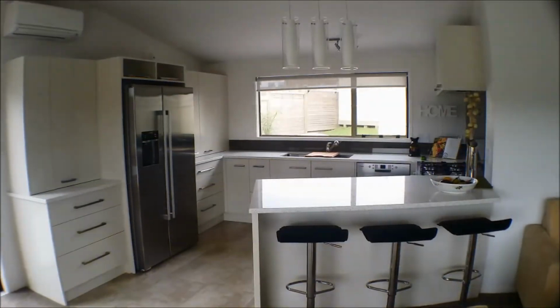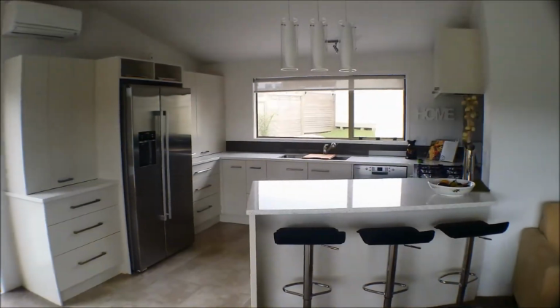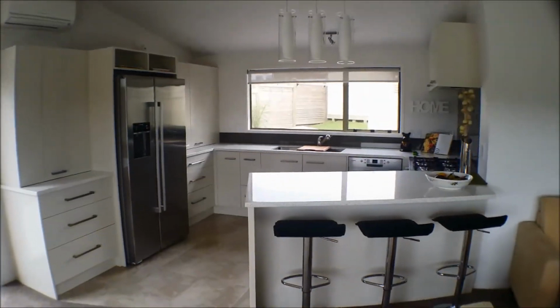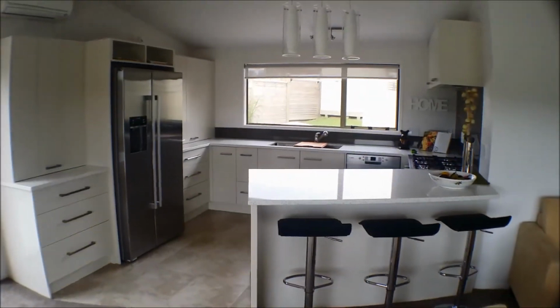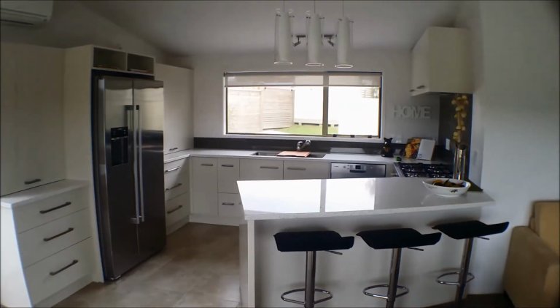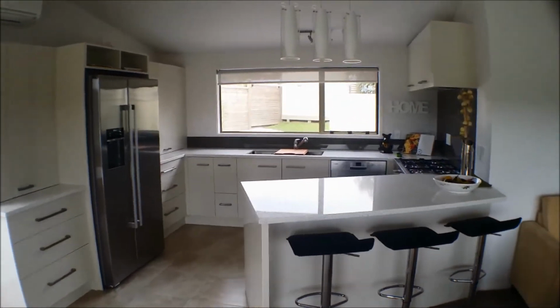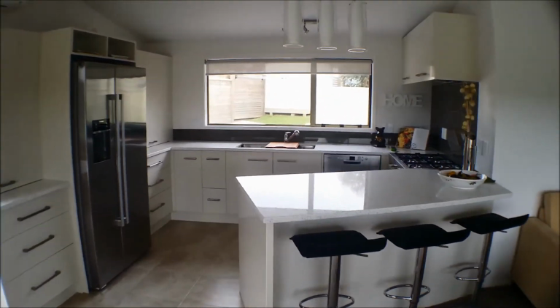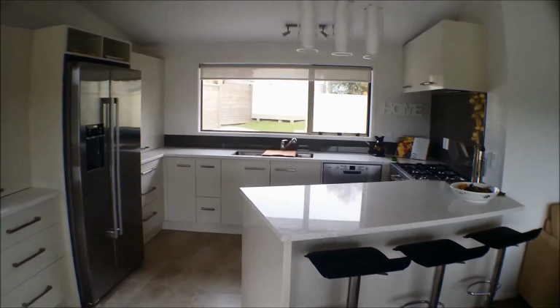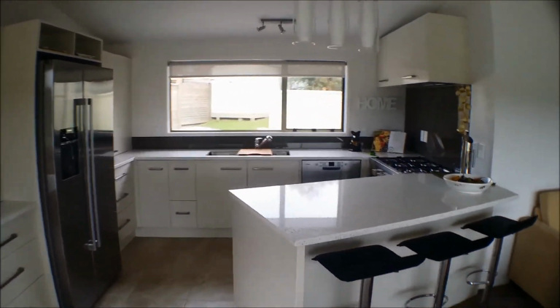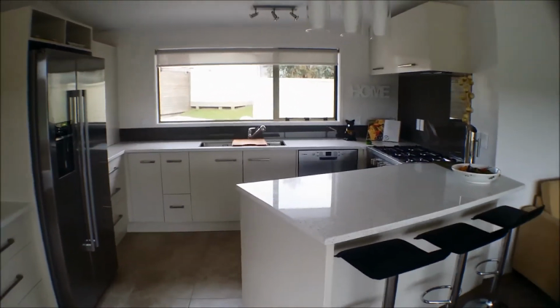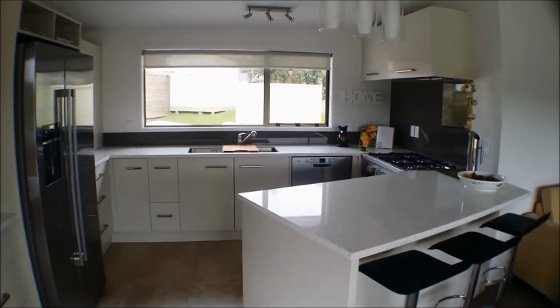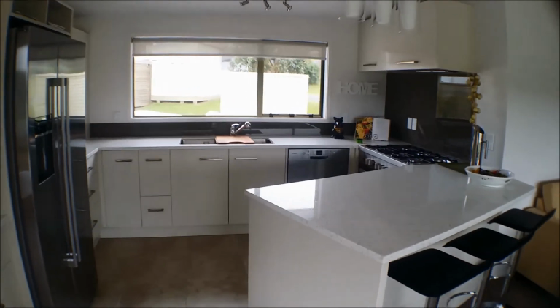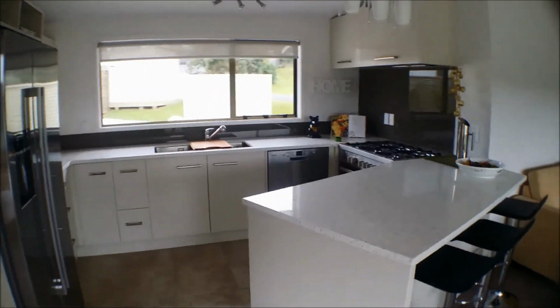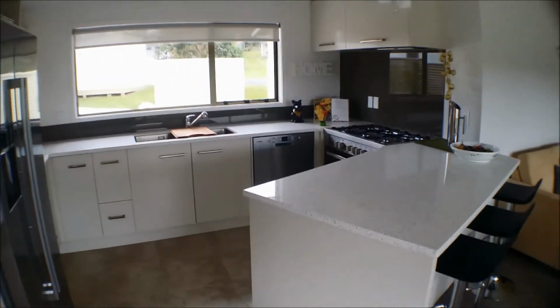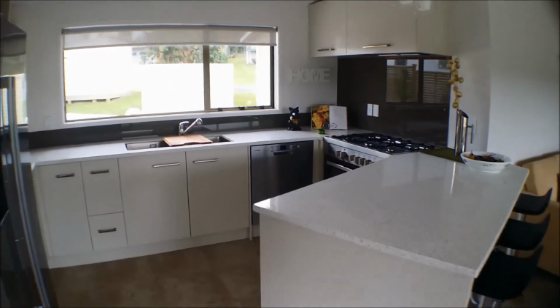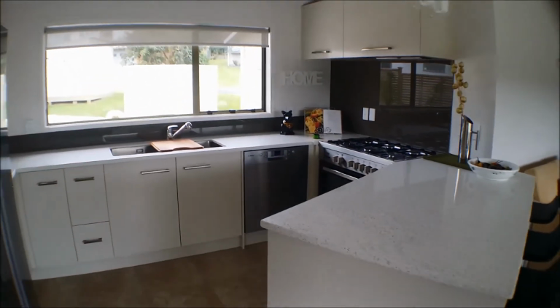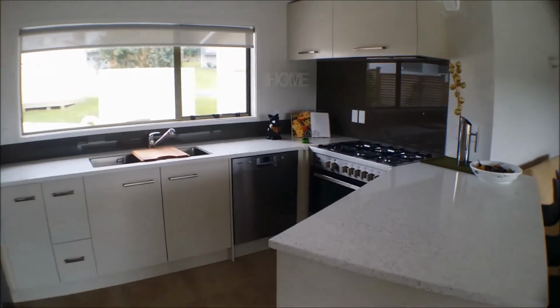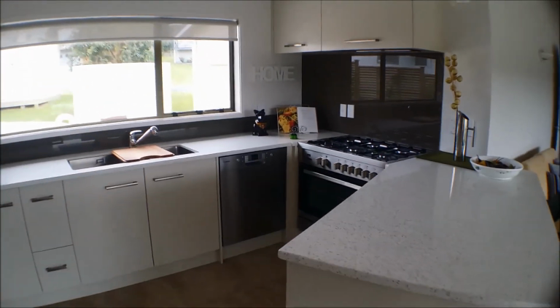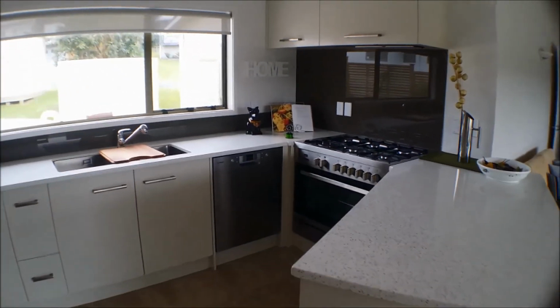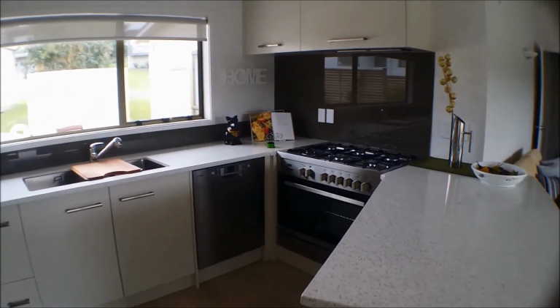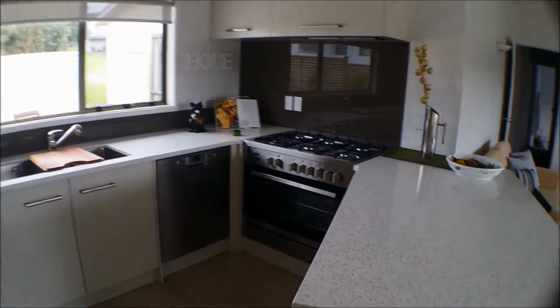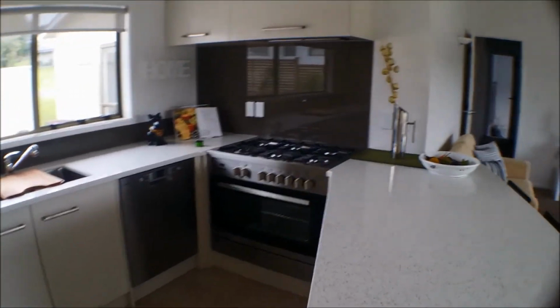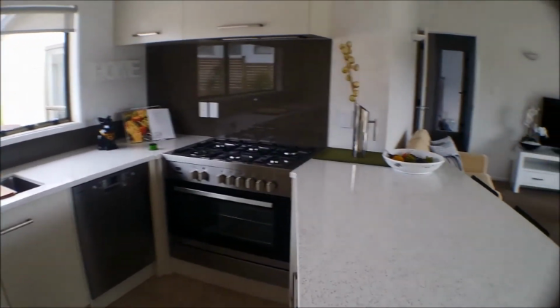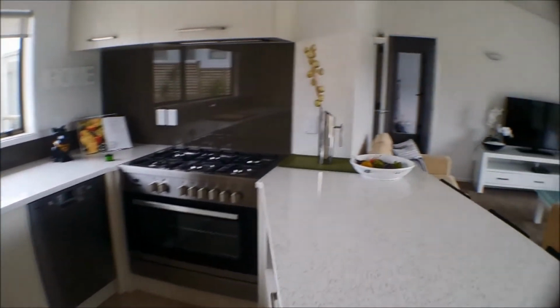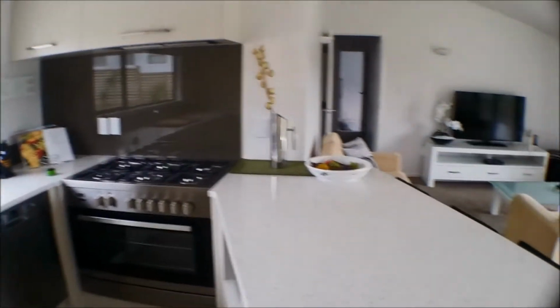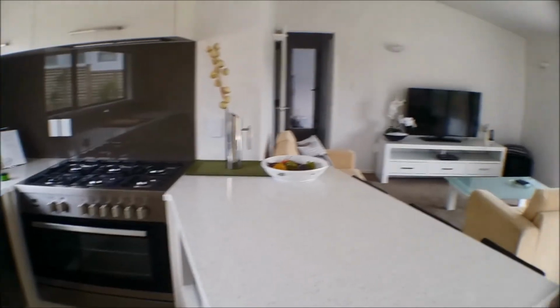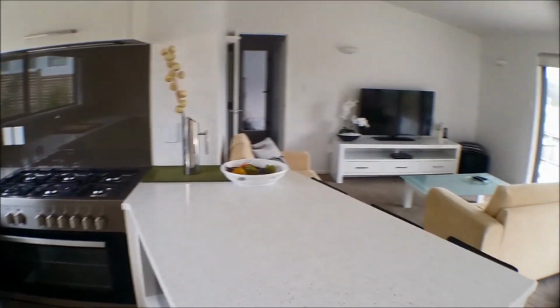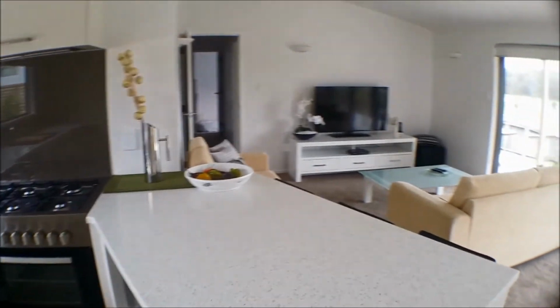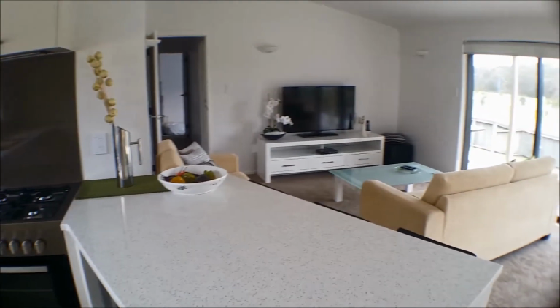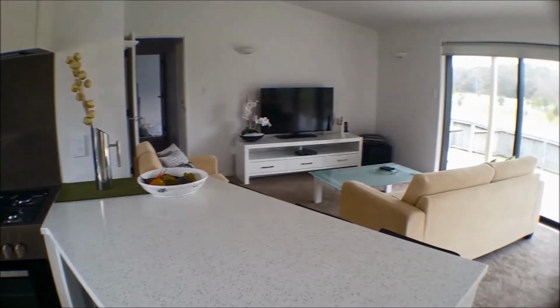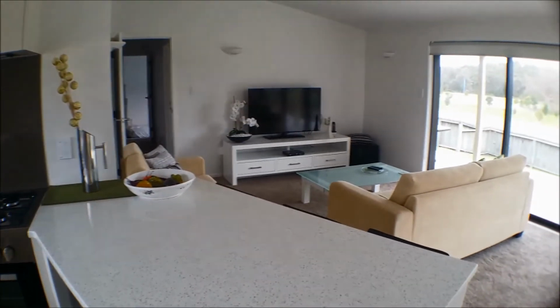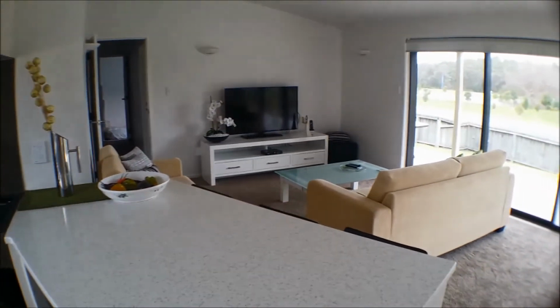This property features a large modern kitchen. And off the kitchen is the lounge area.